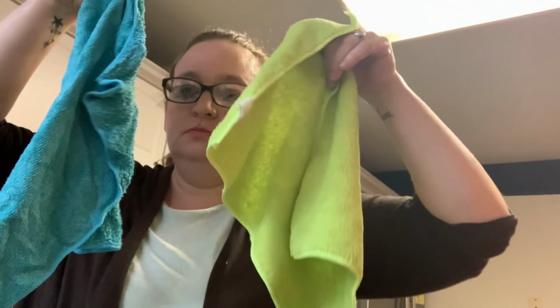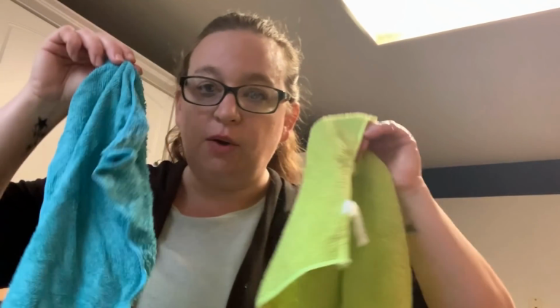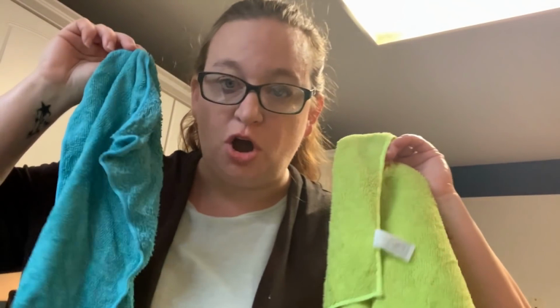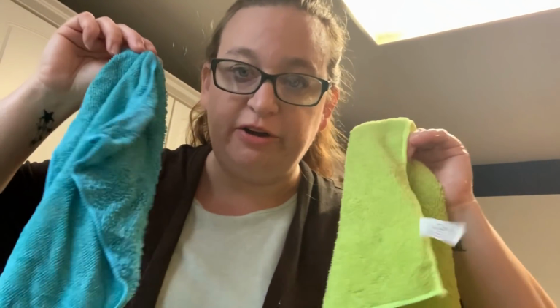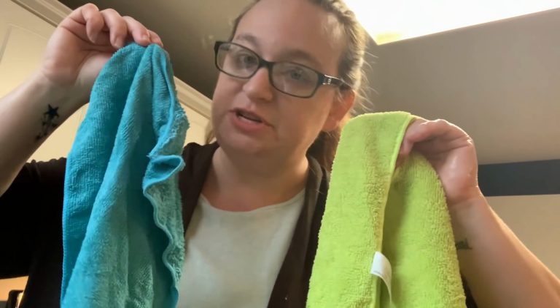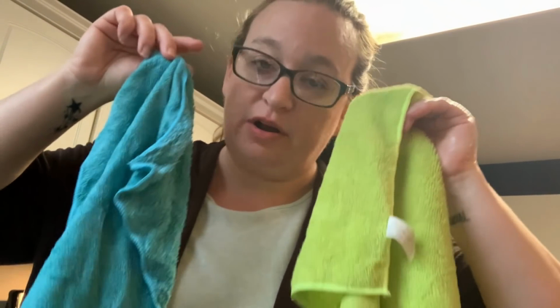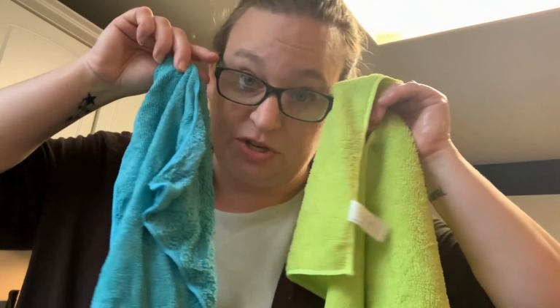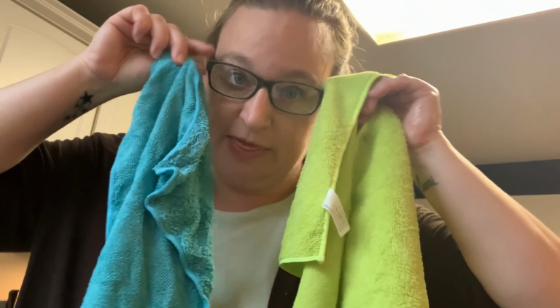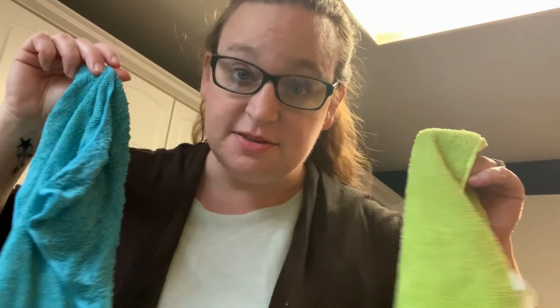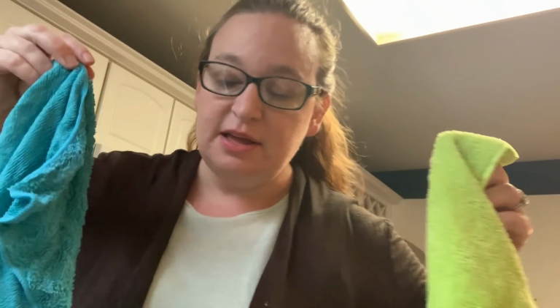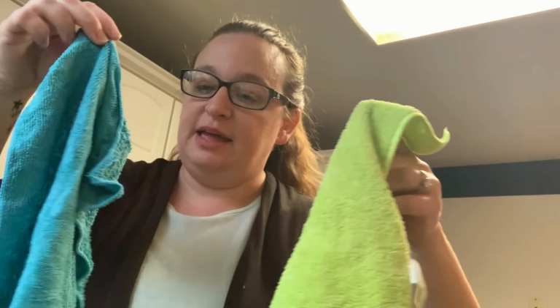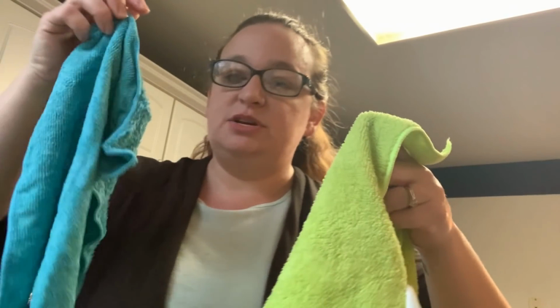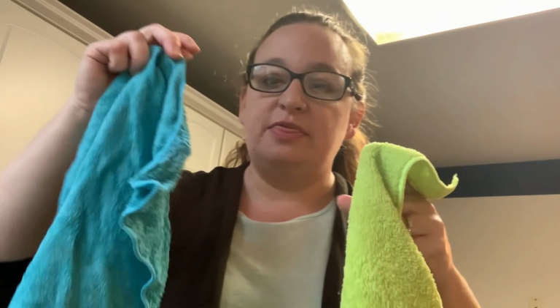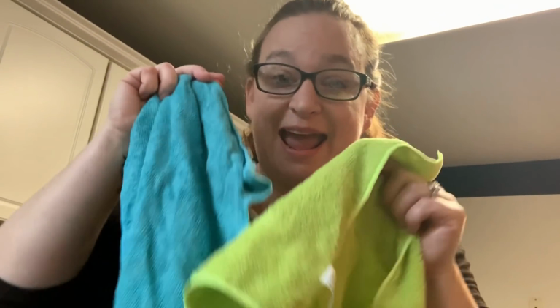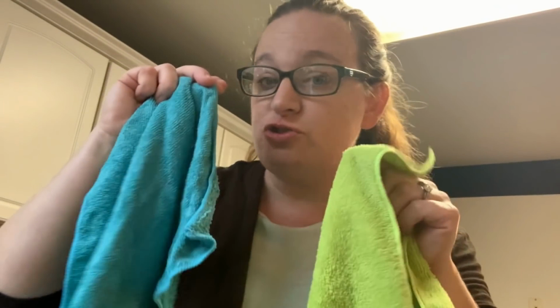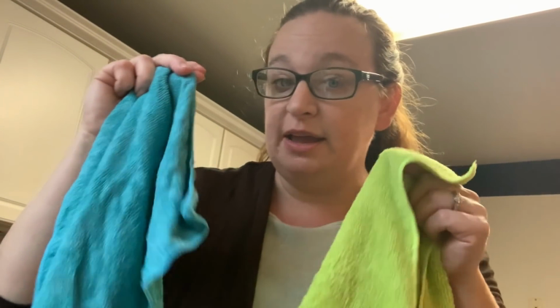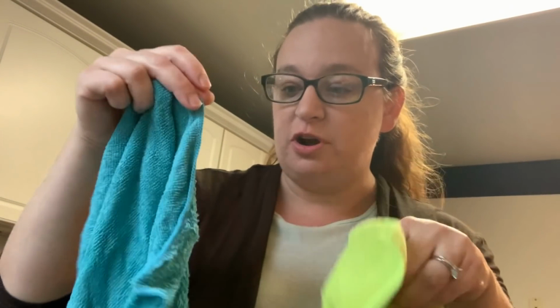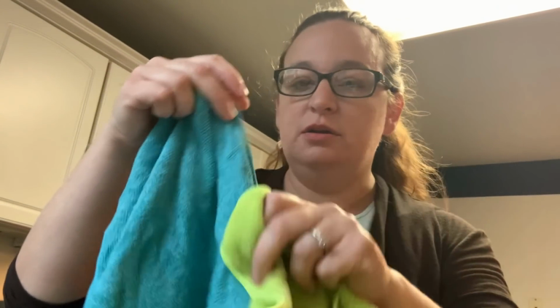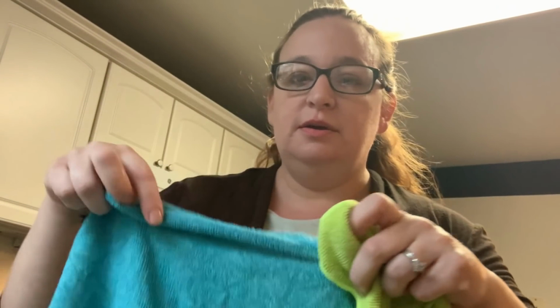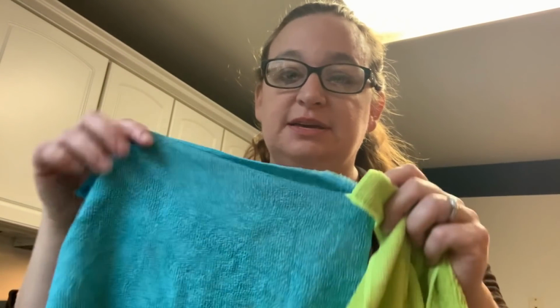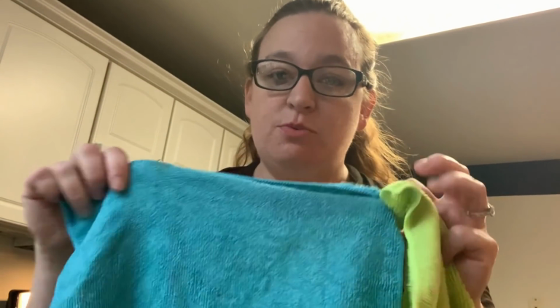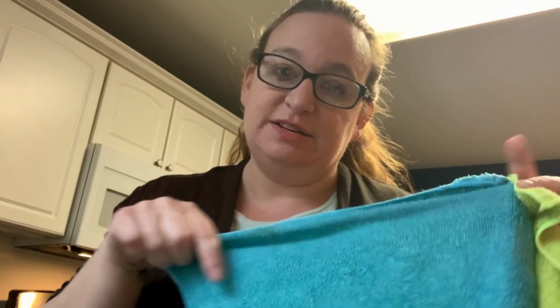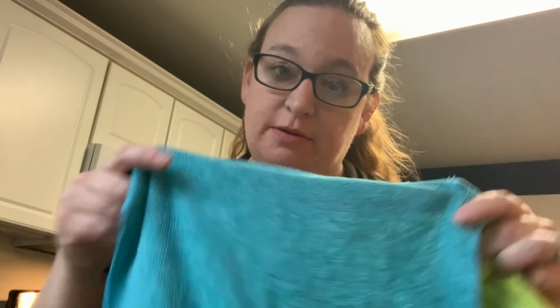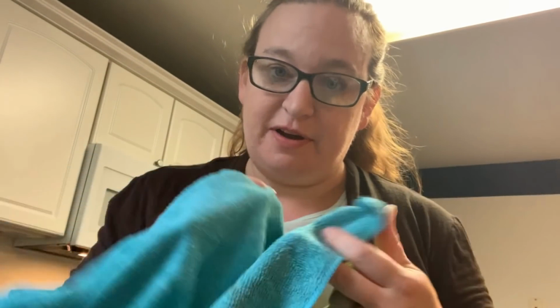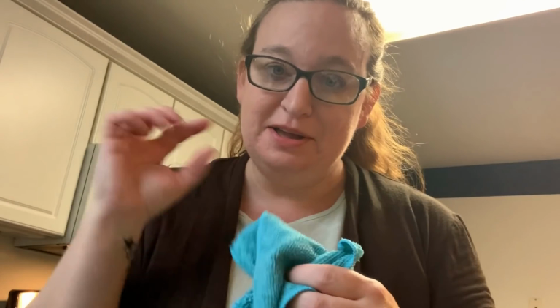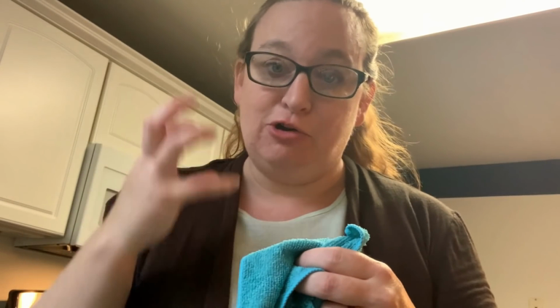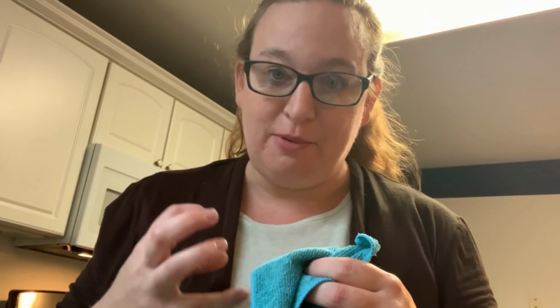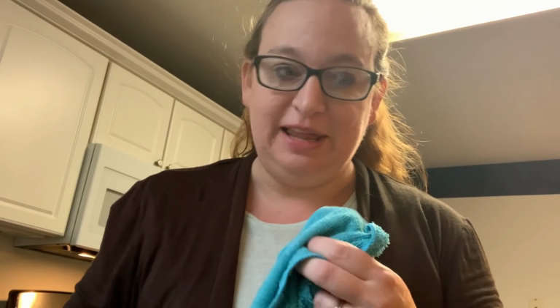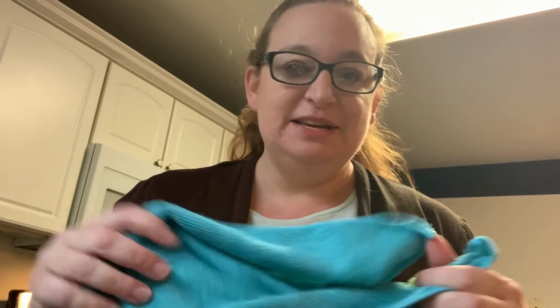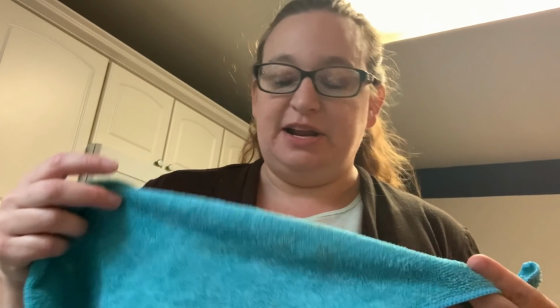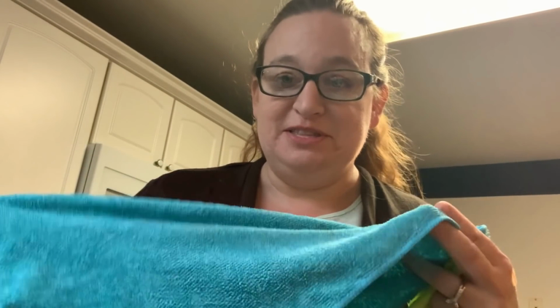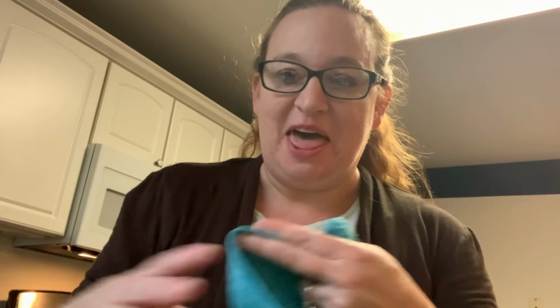I wash all microfiber together and don't wash it with anything else. Then I air dry it because heat will activate the microfiber and grab all the lint, and I don't want it to do that.